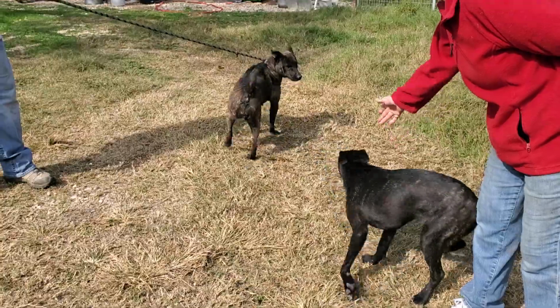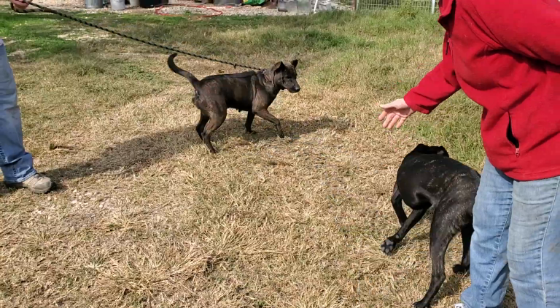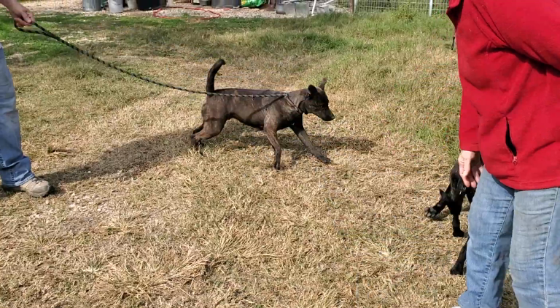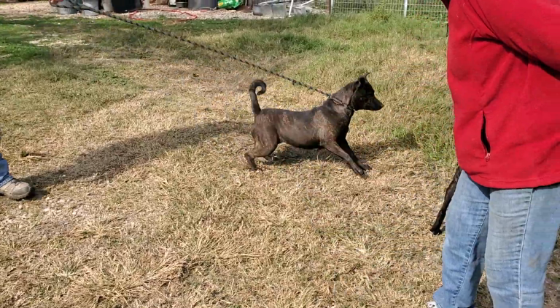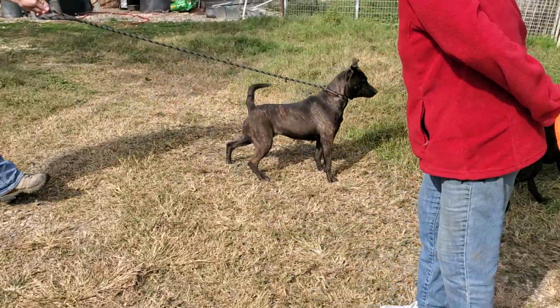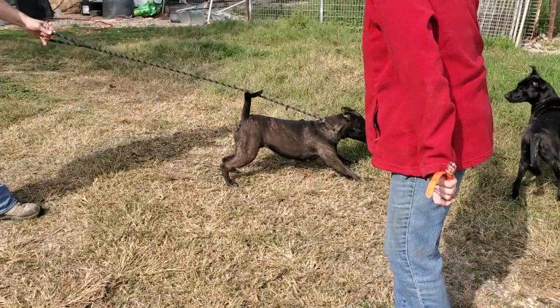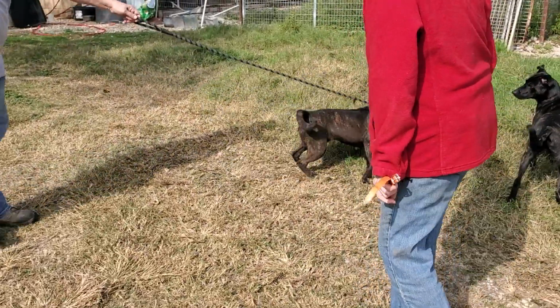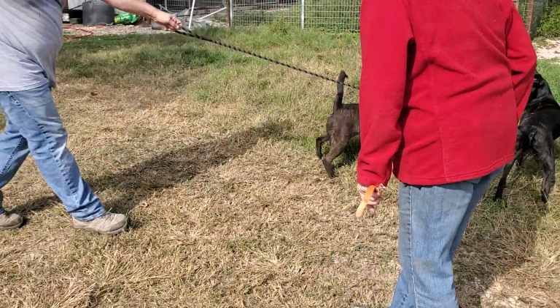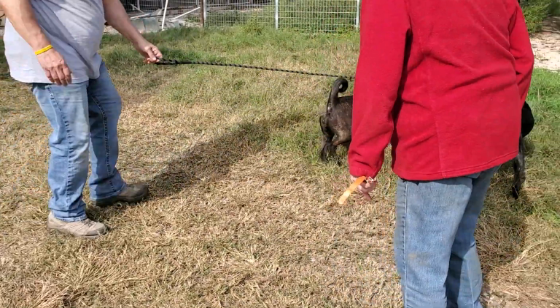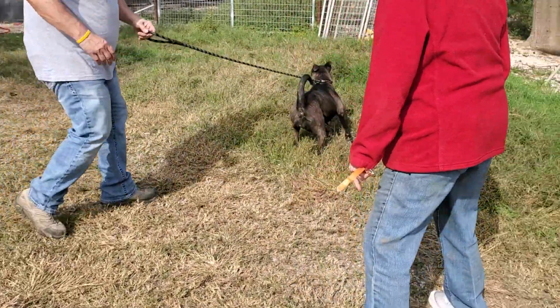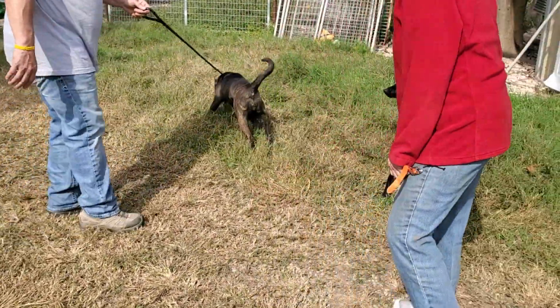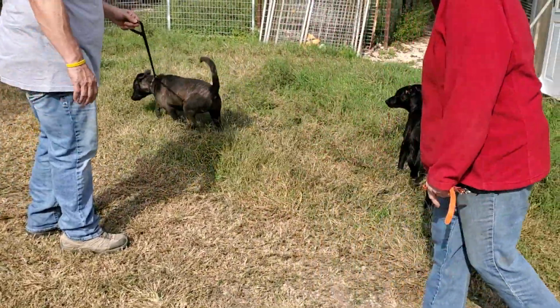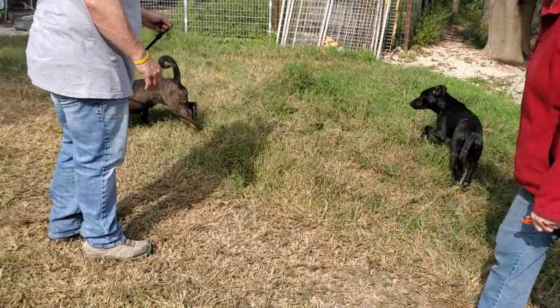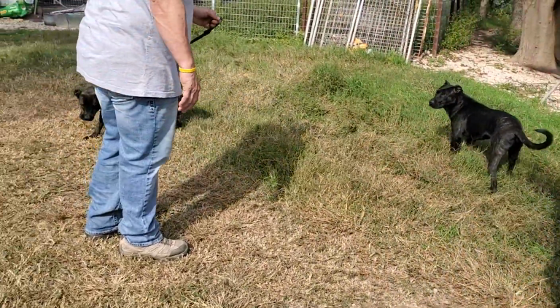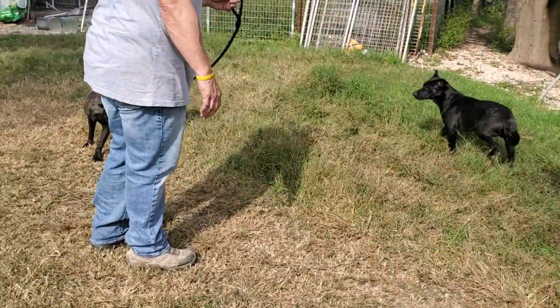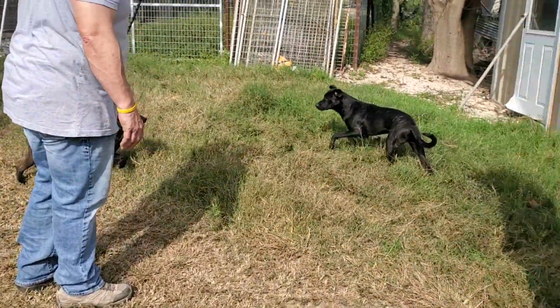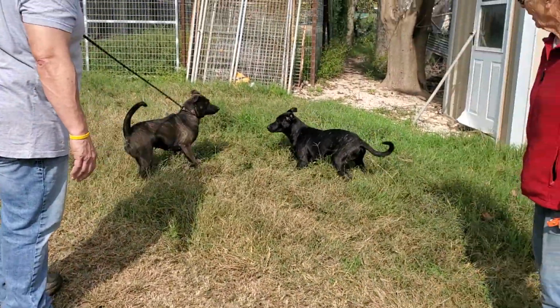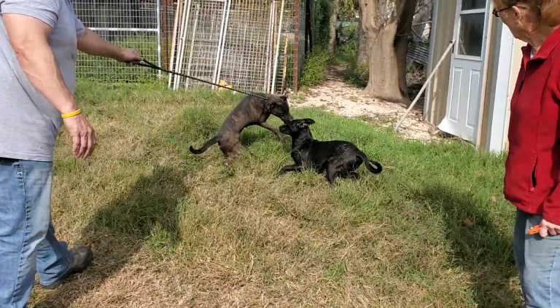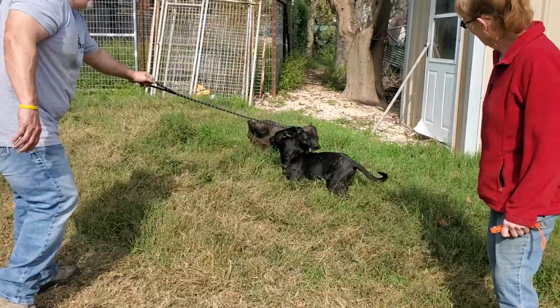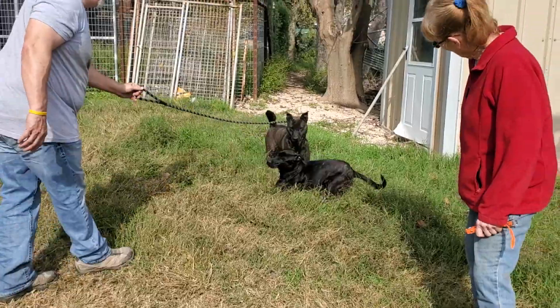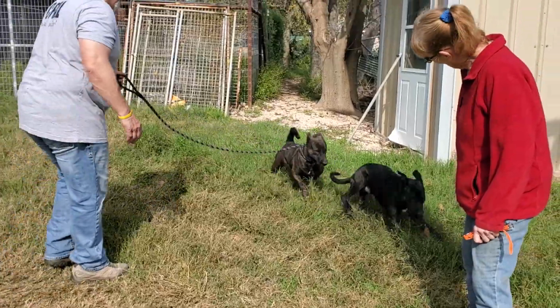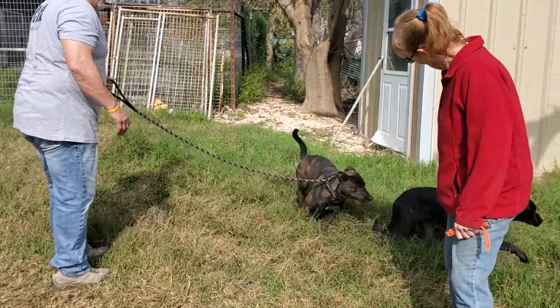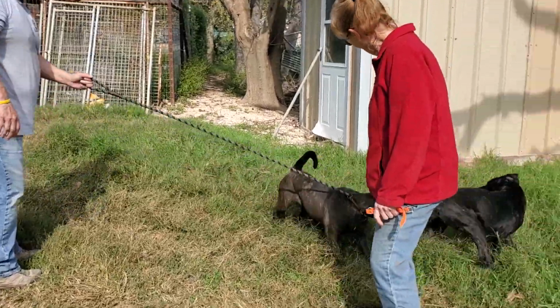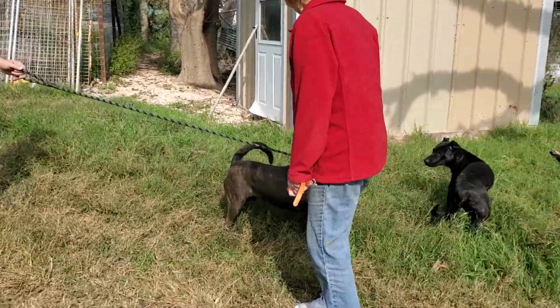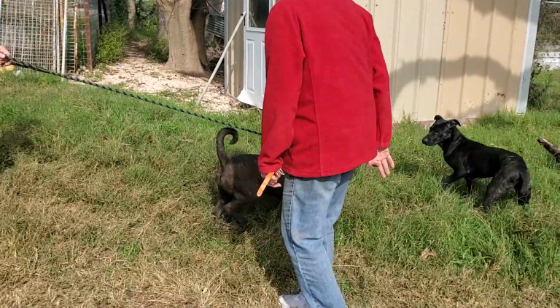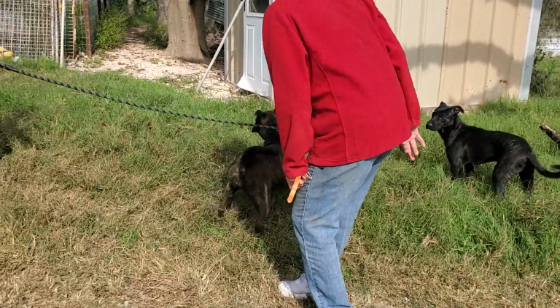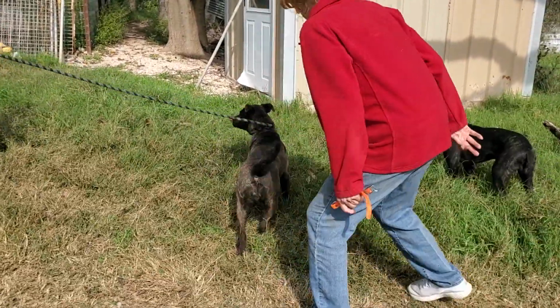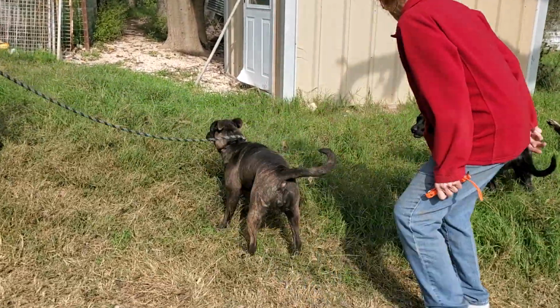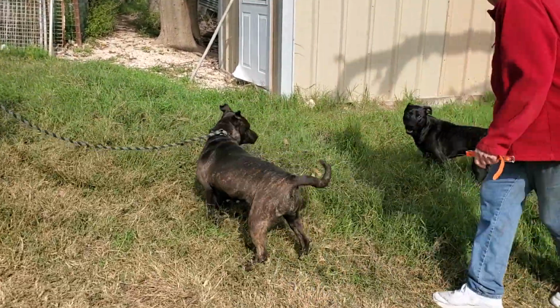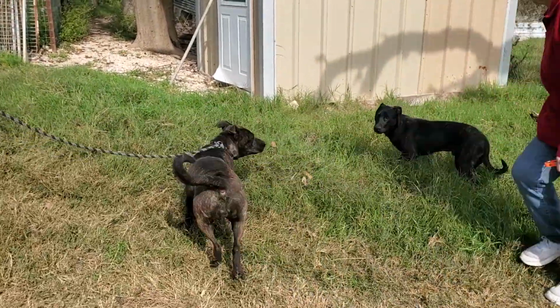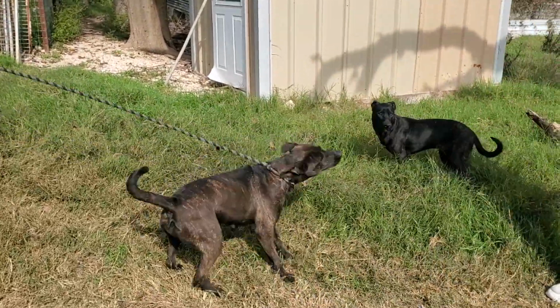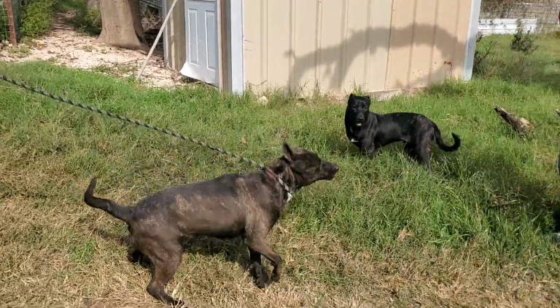This is Mabel. Mabel is a cutie. Look at her — she's wanting to play here. This is her son Lyle. She's more brown than he is. She's really cute.